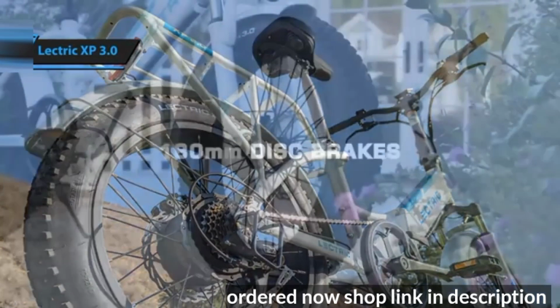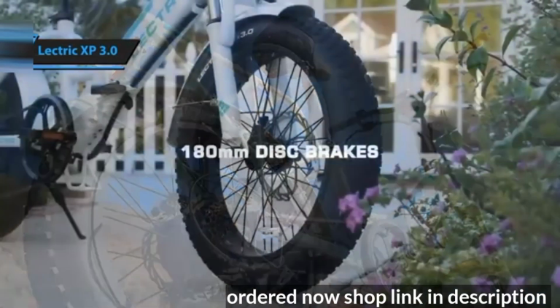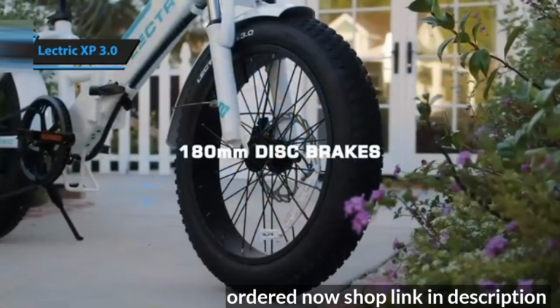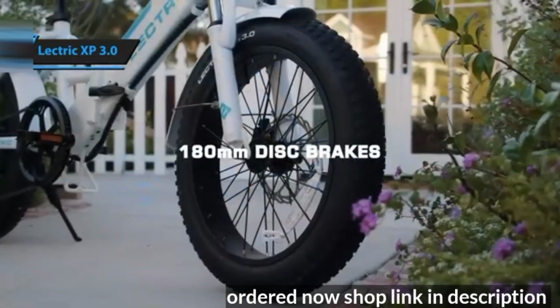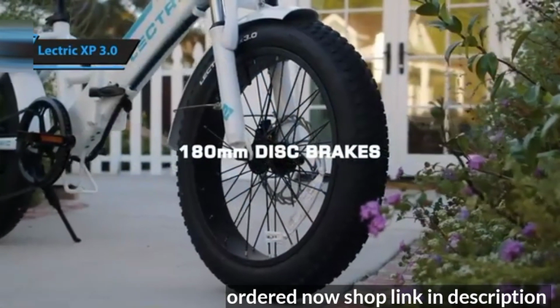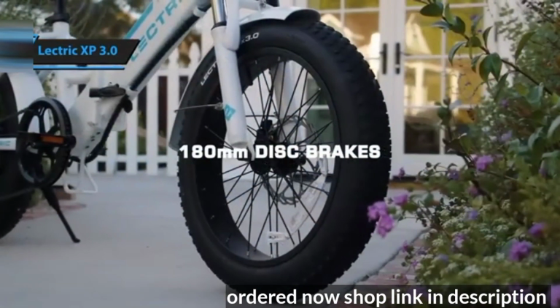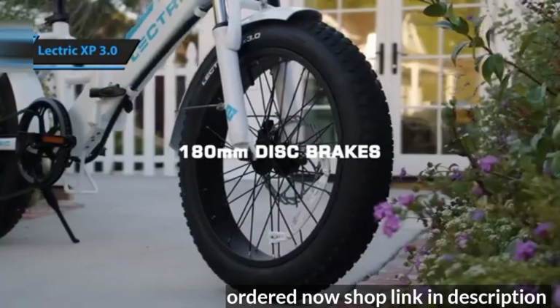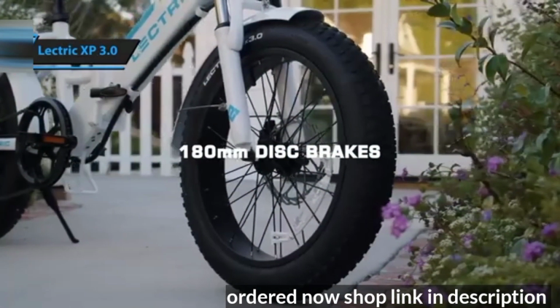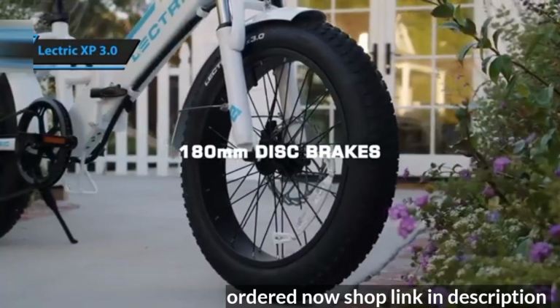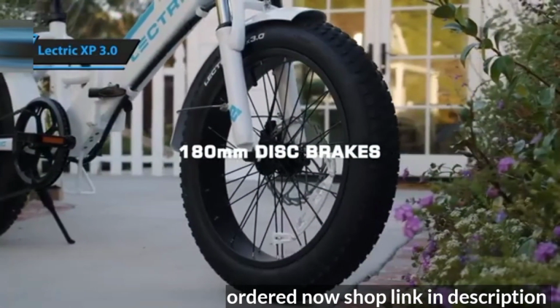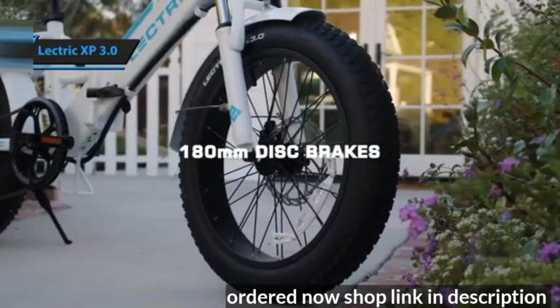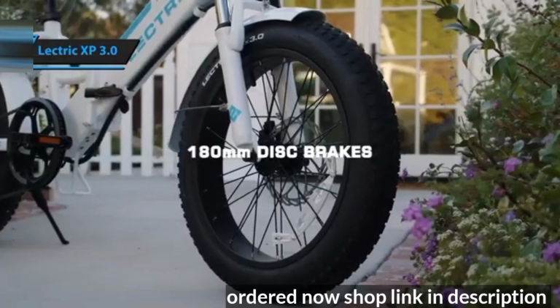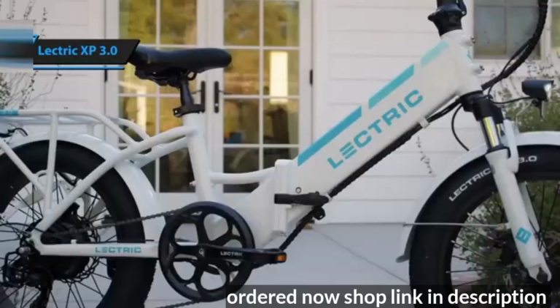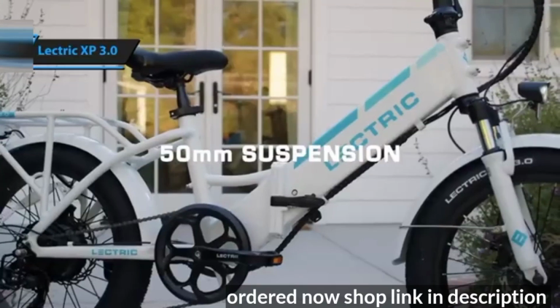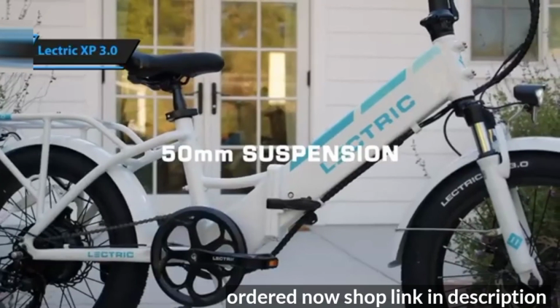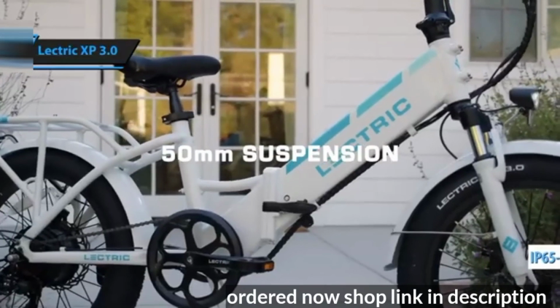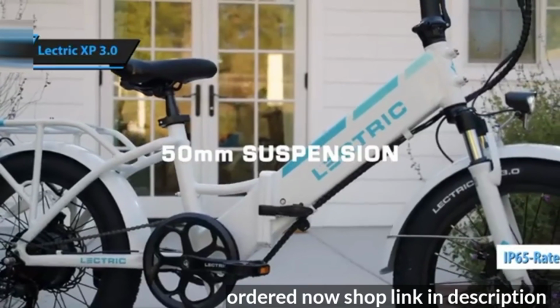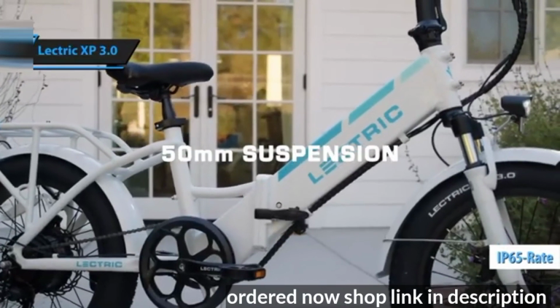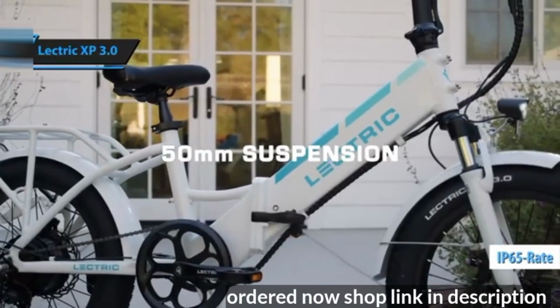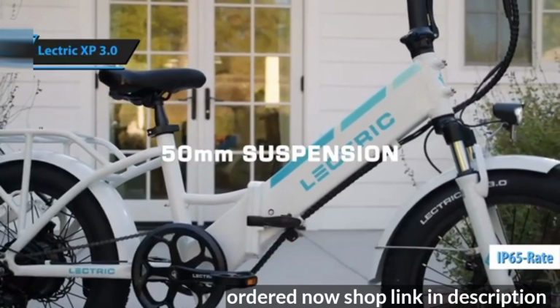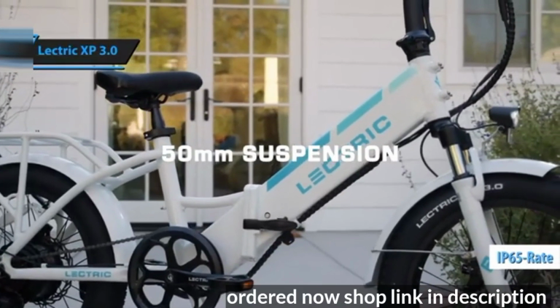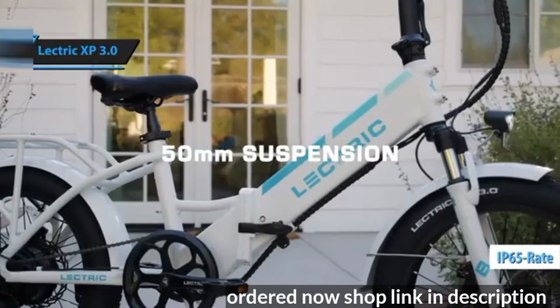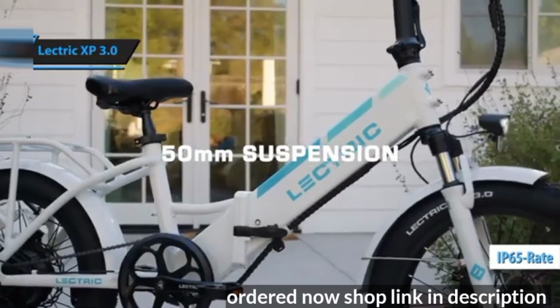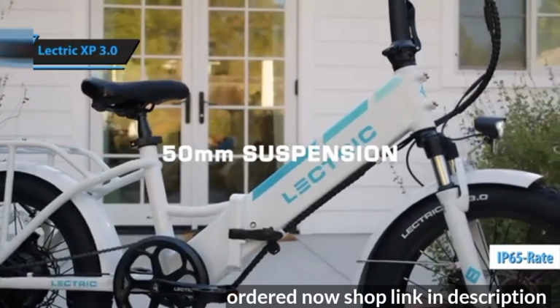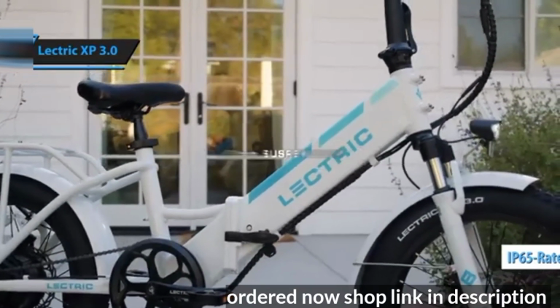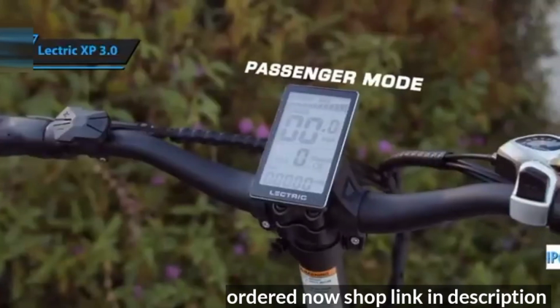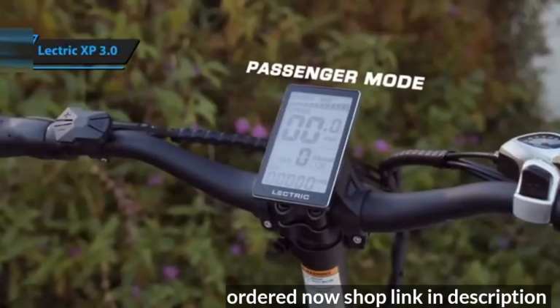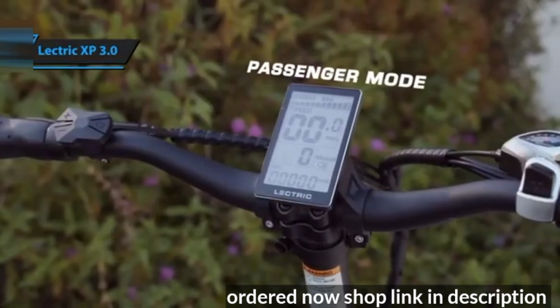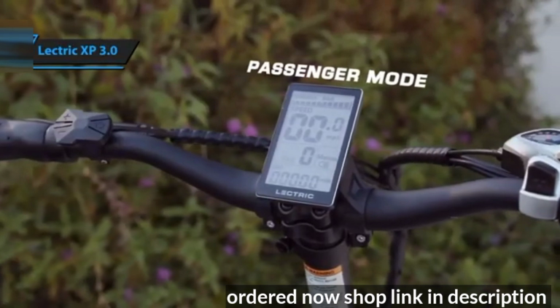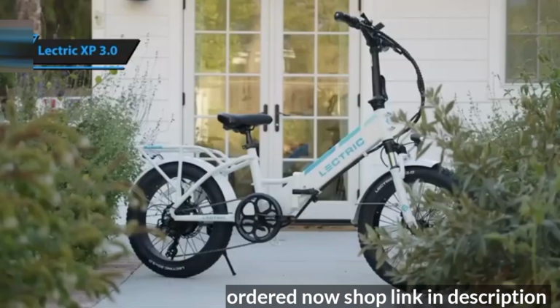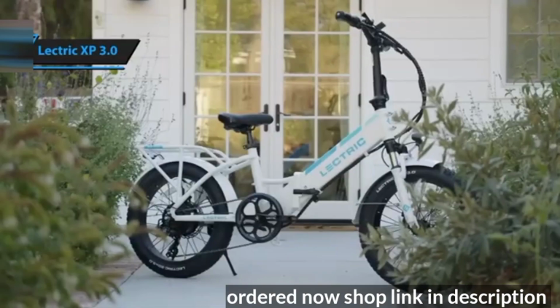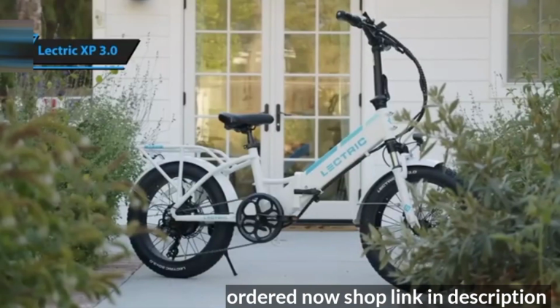The Electric XP 3.0 is designed to endure light rain and puddles without any issues, thanks to waterproof electric components. Its user-friendly and affordable design makes it an ideal electric bike for beginners.